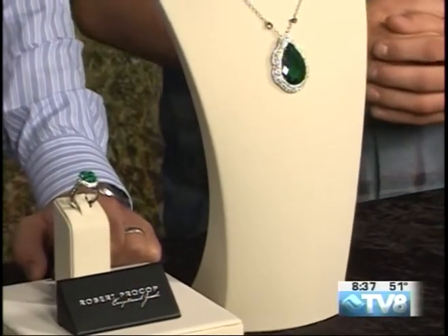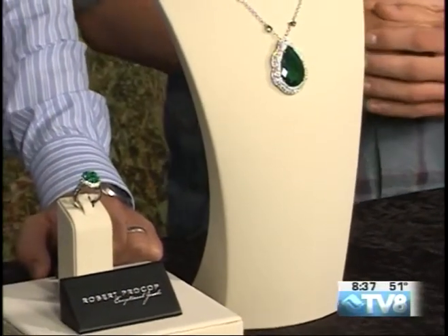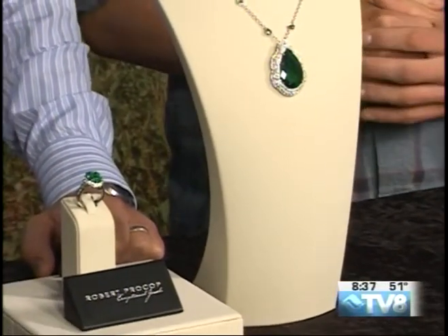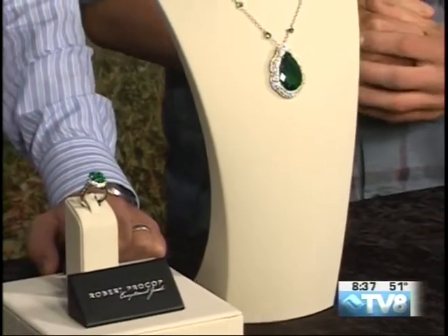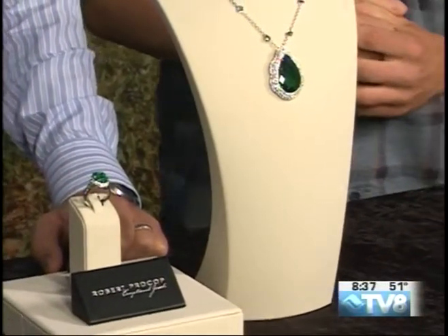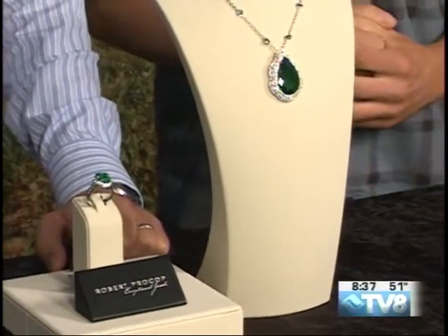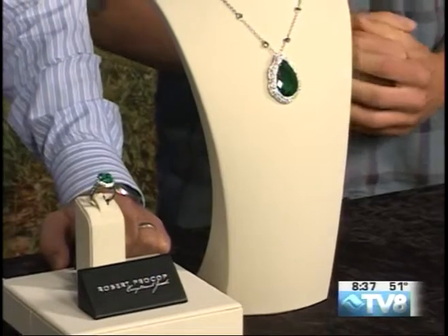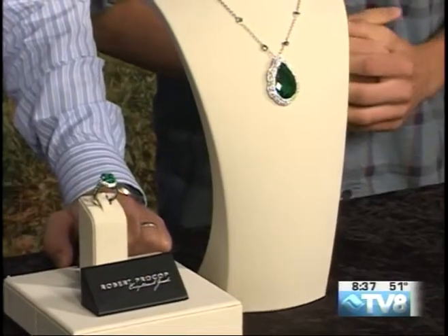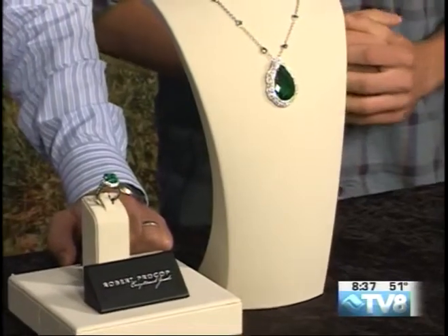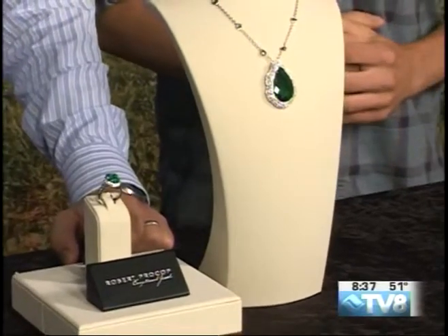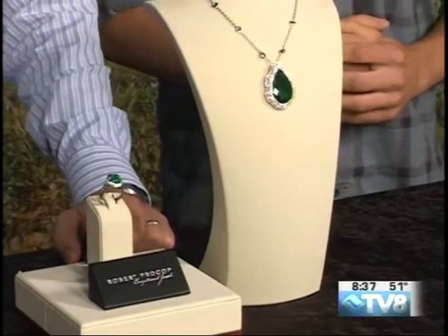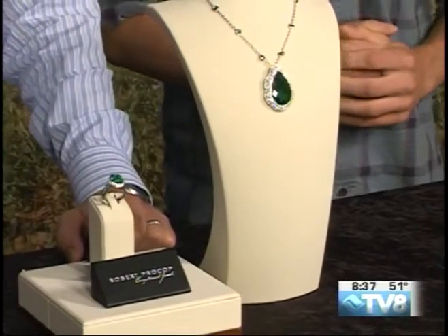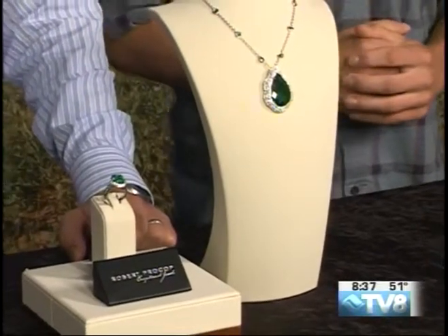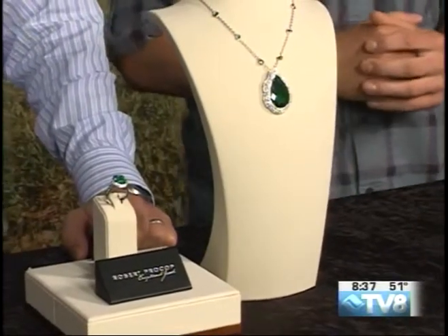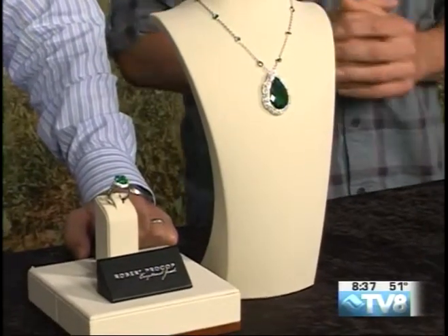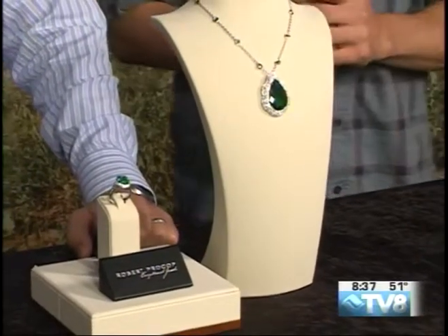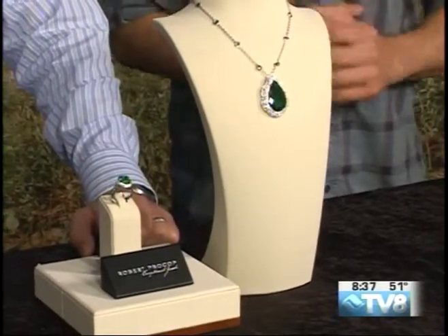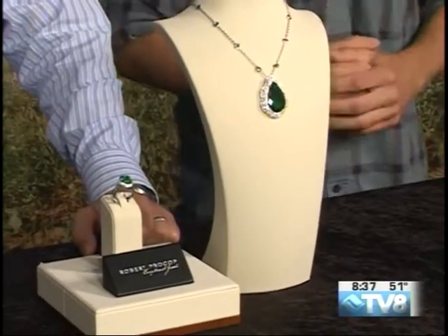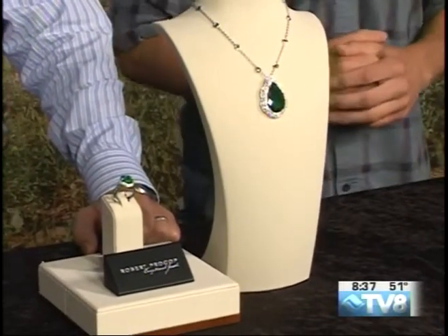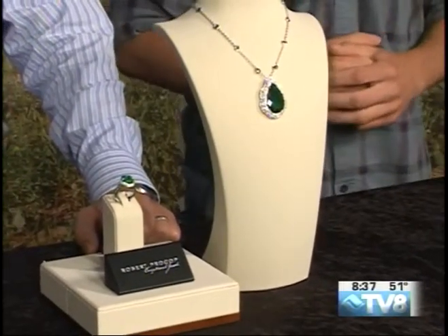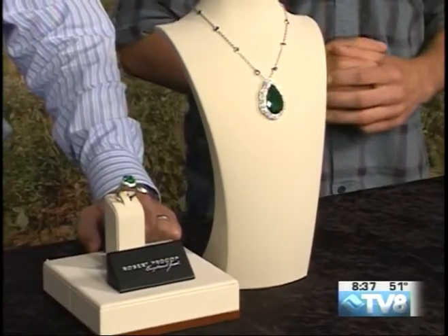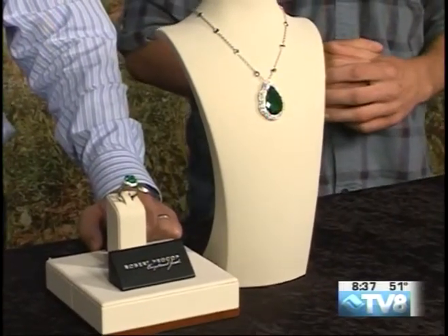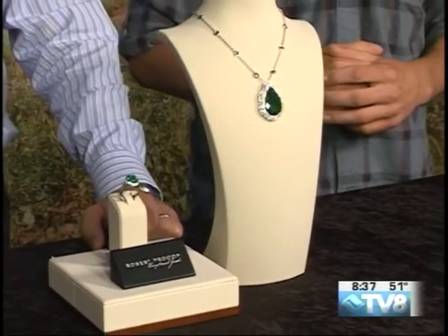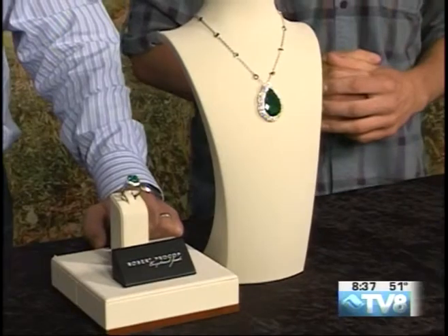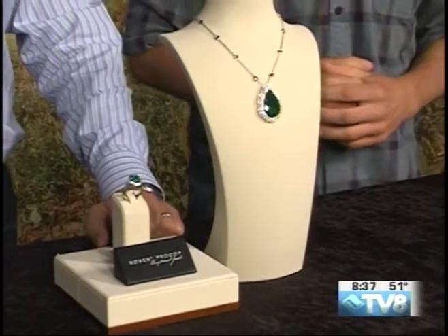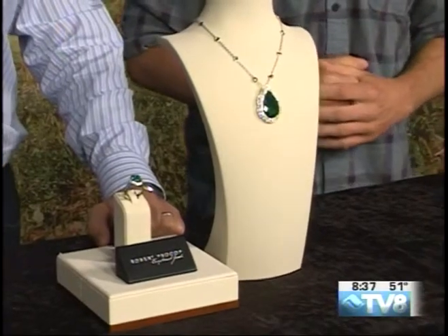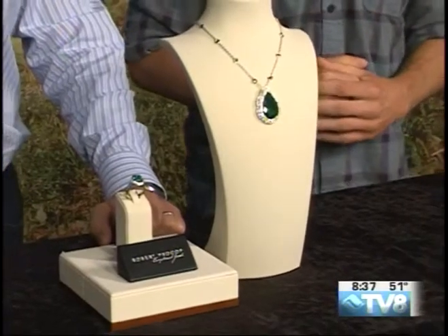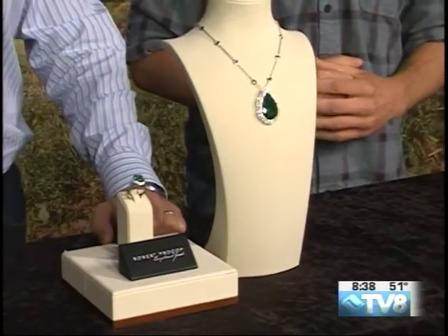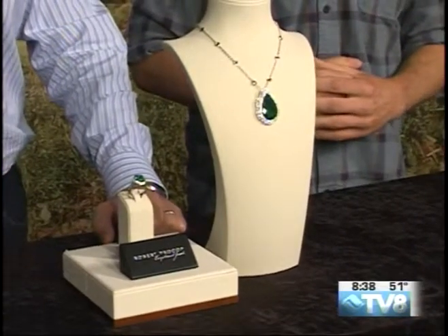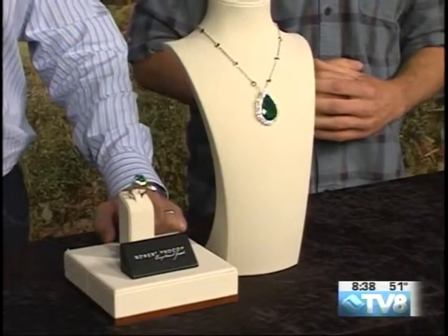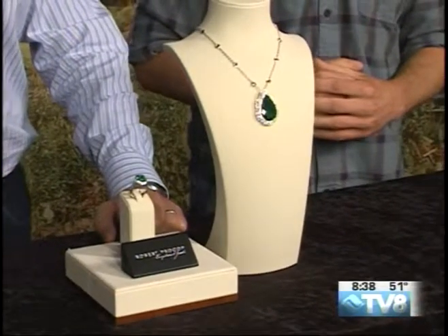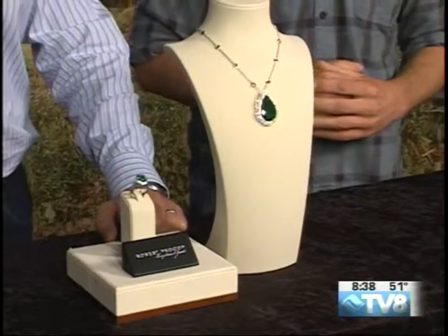Coming up next, we've got more fun on TV8 Good Morning Vail, and we are getting close to our 9 o'clock hour where we will be live from Minturn at the Farmers Market.